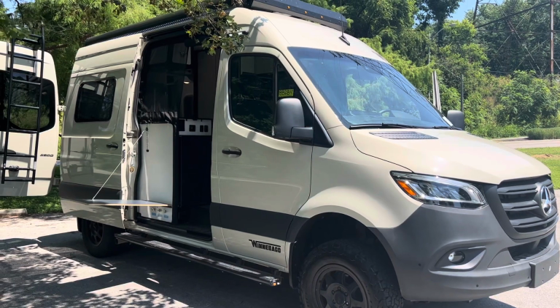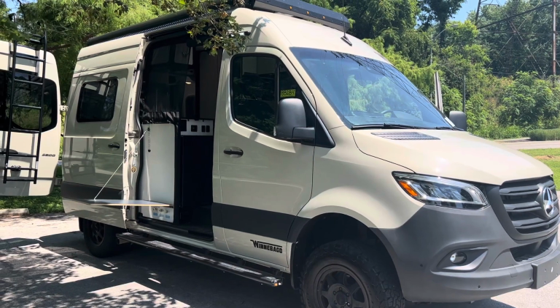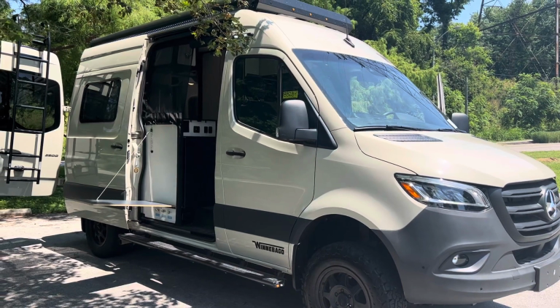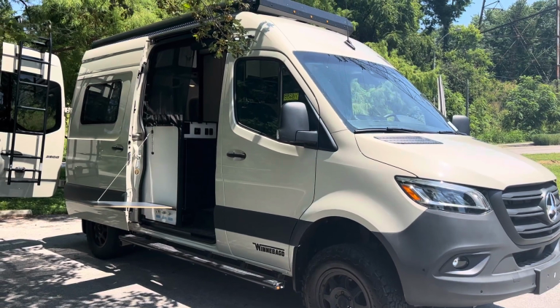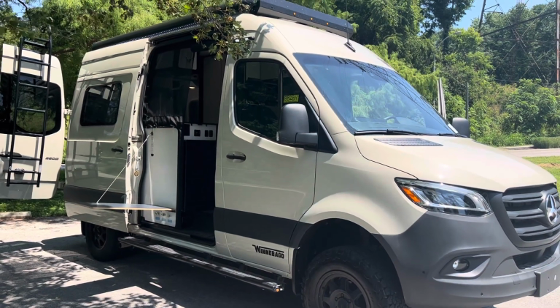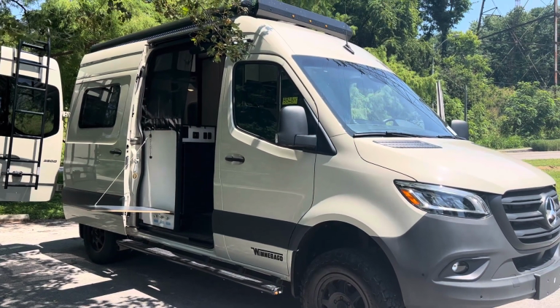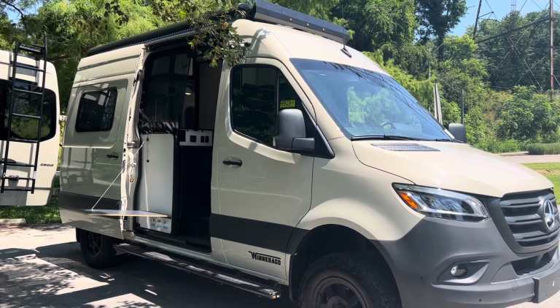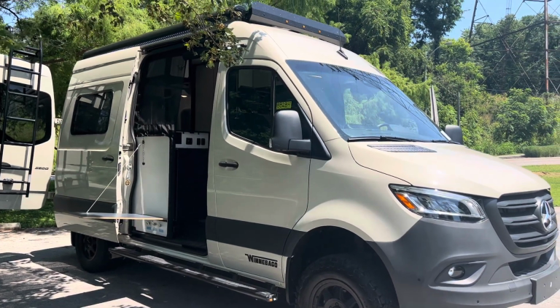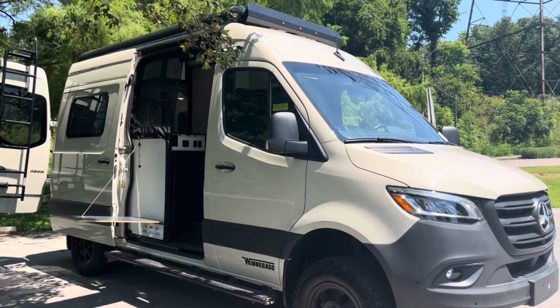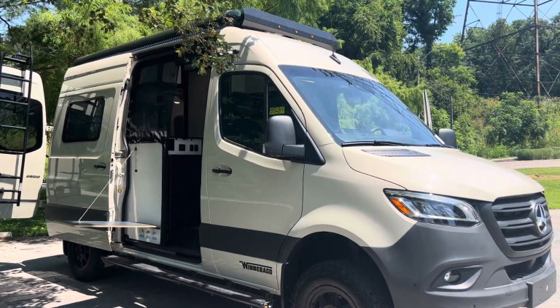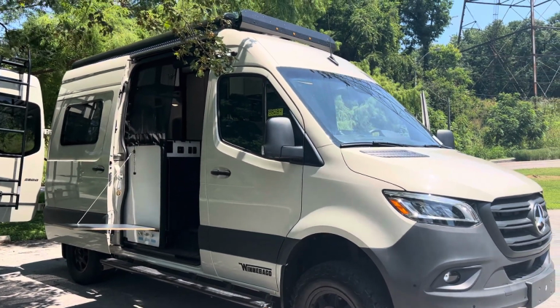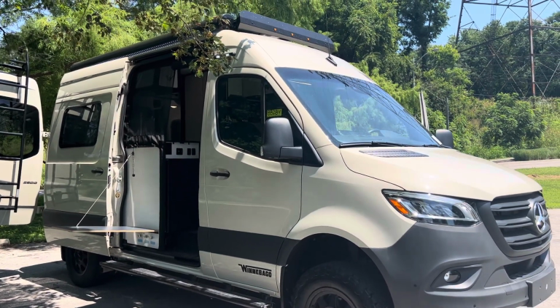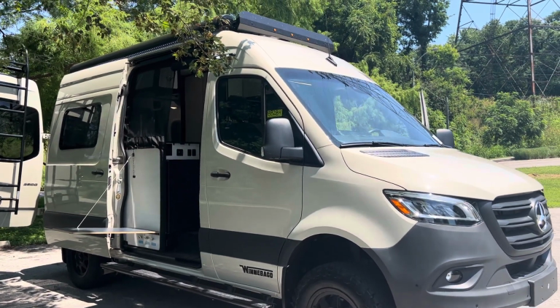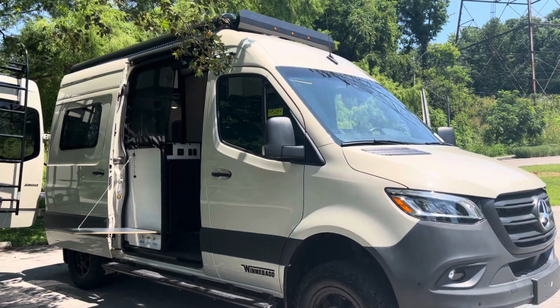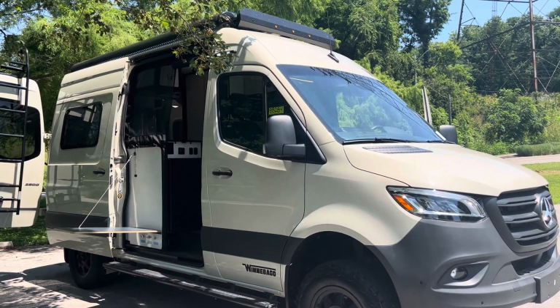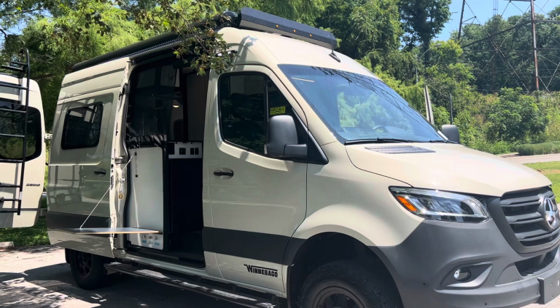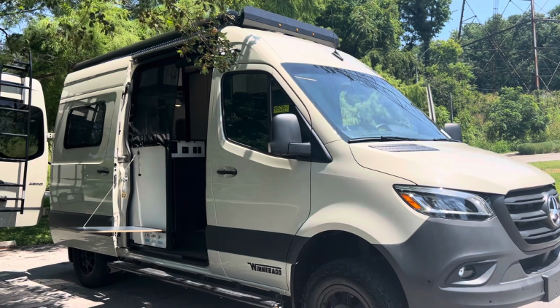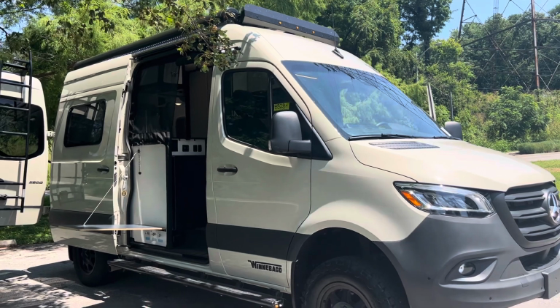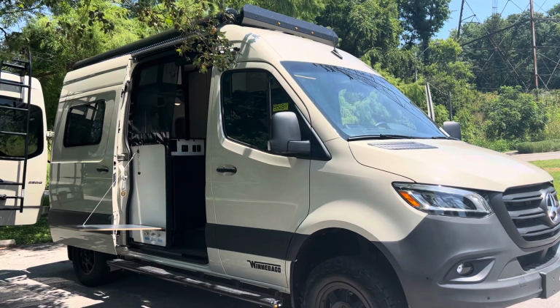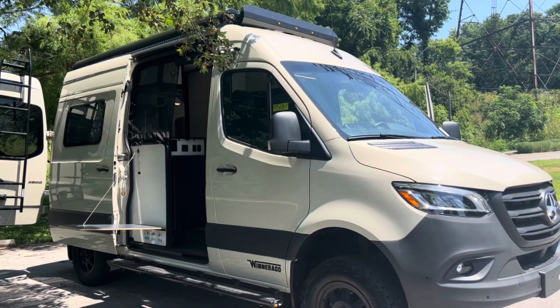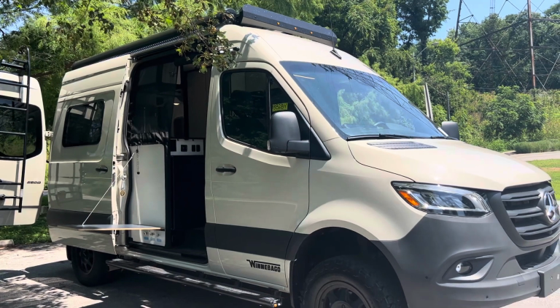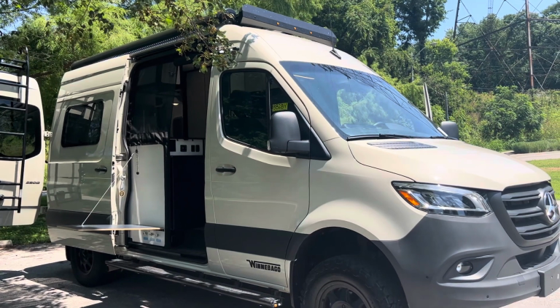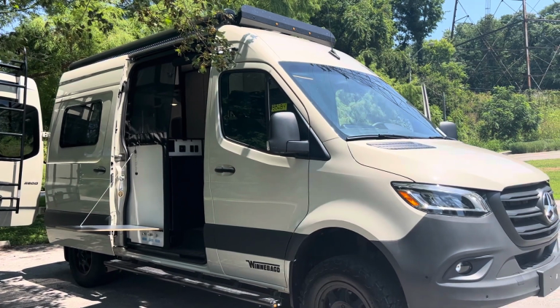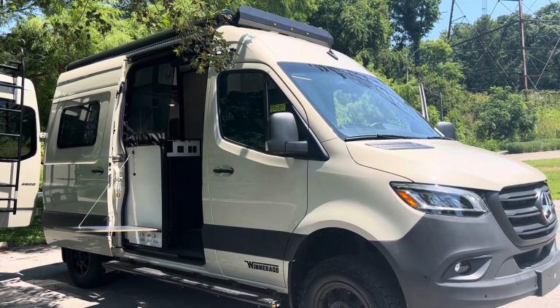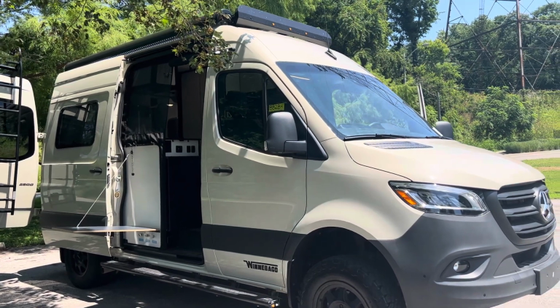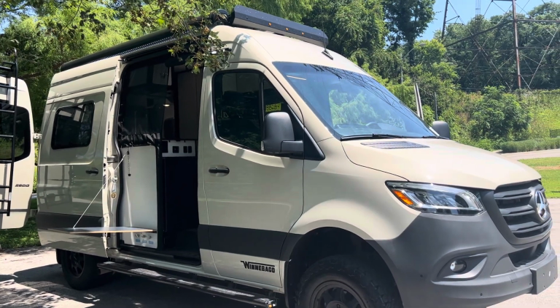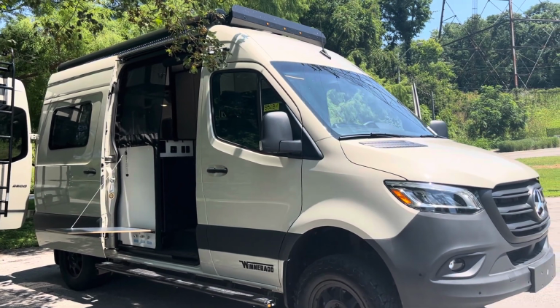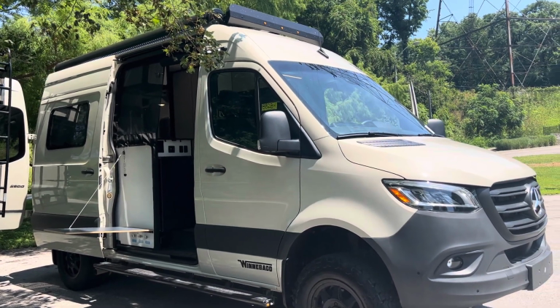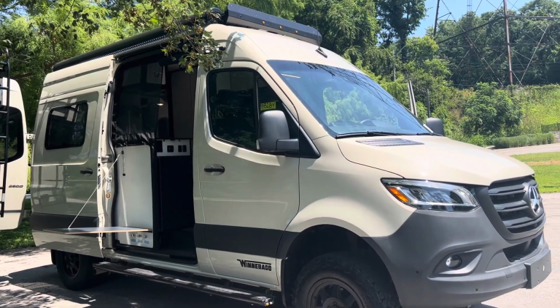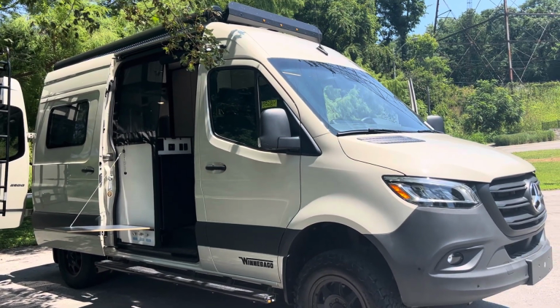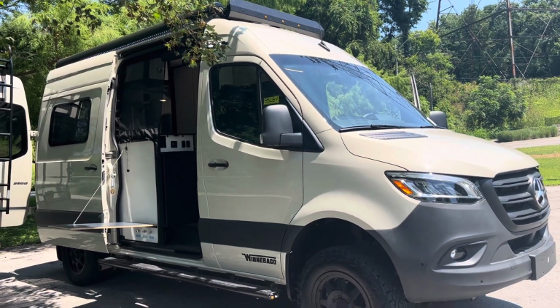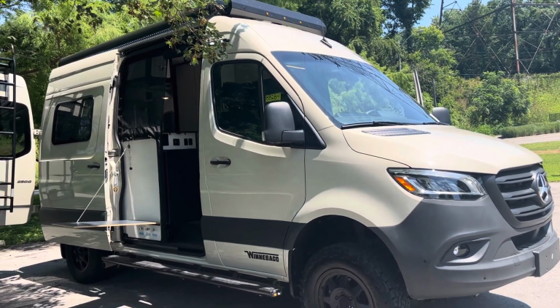Hi guys, this is Hedgie with Hedgie's Happy Campers Club, Campers Inn, Clarksville, Indiana. My number is 502-500-6196.